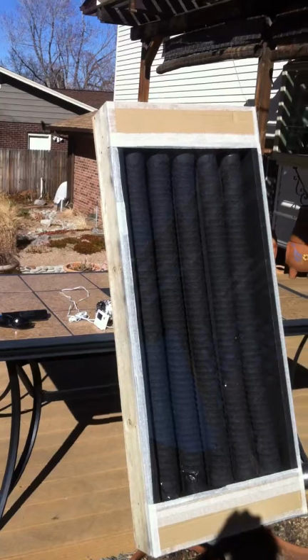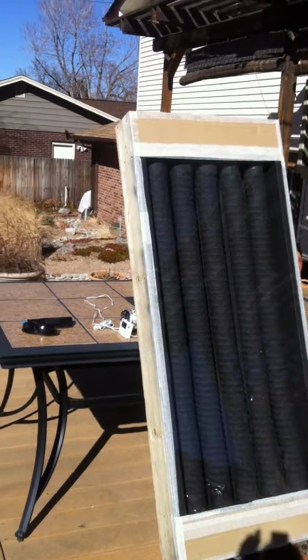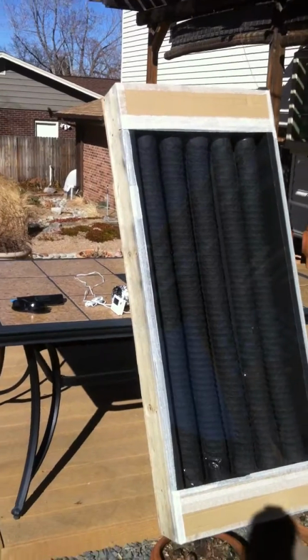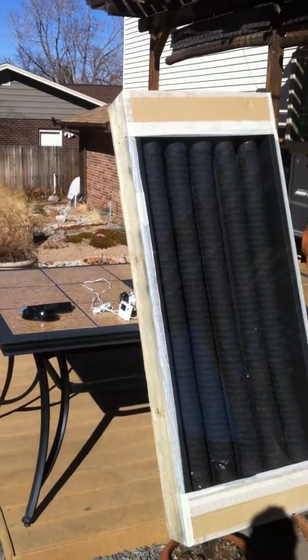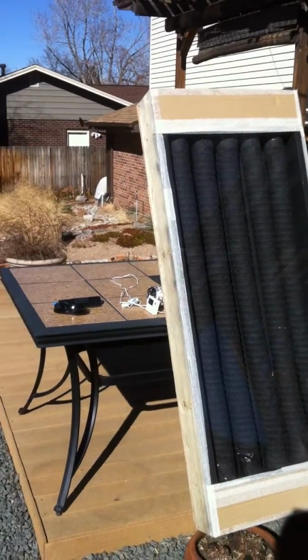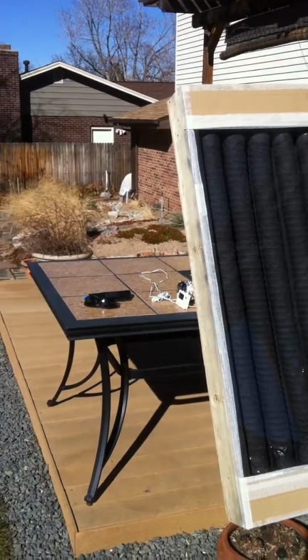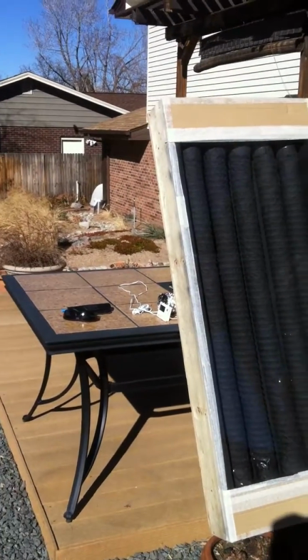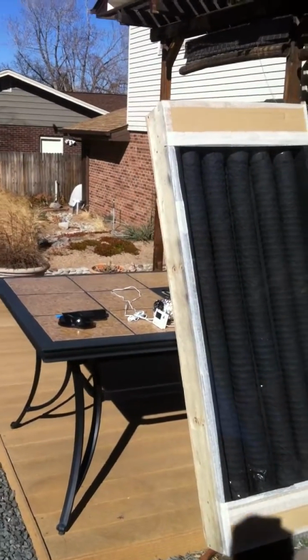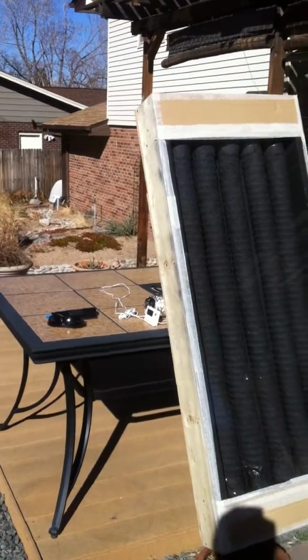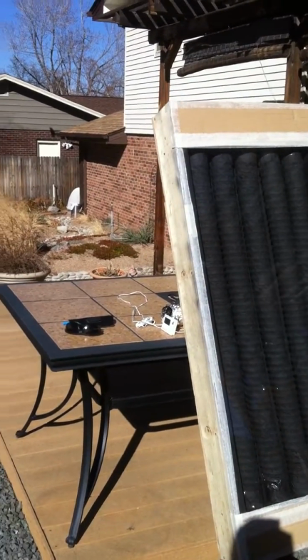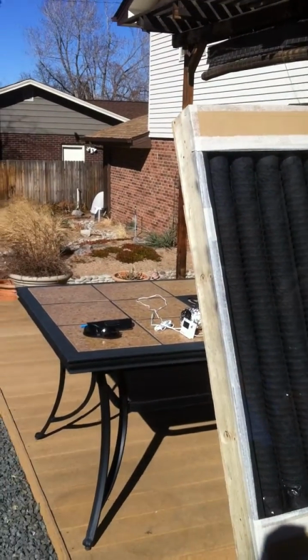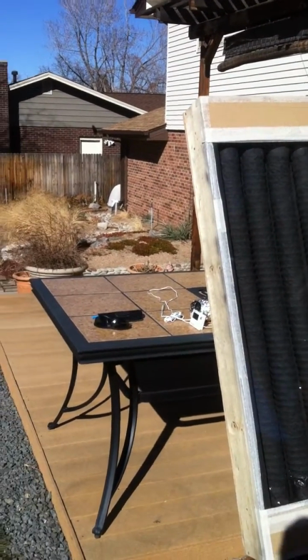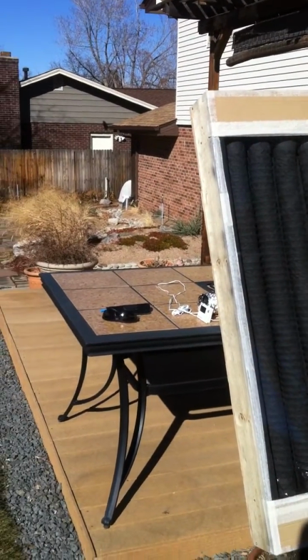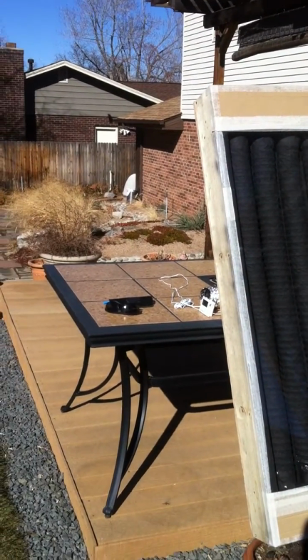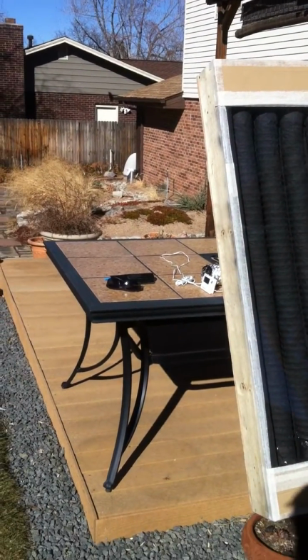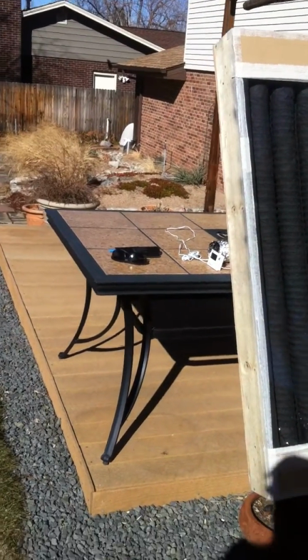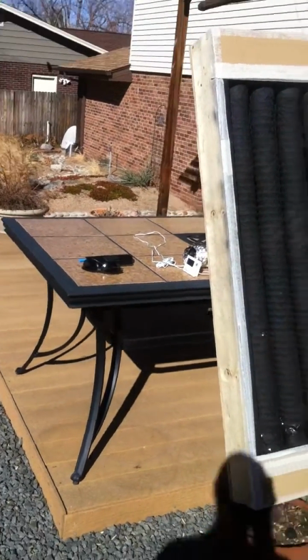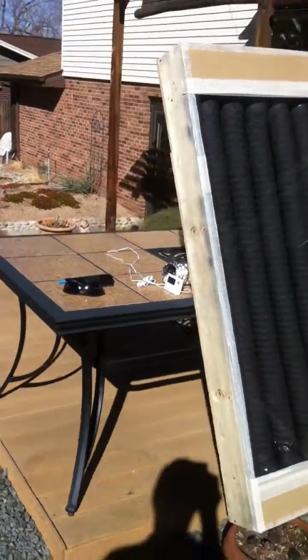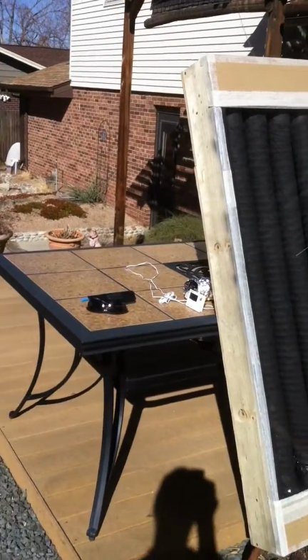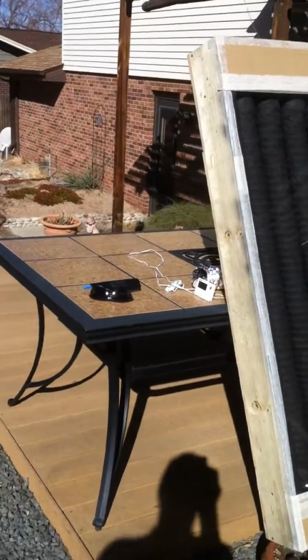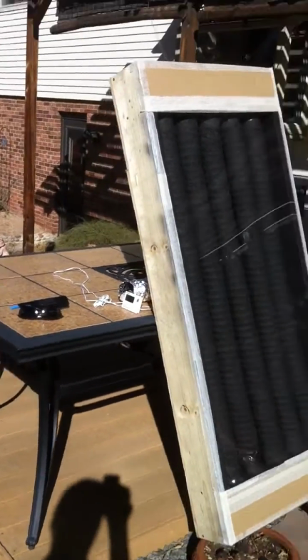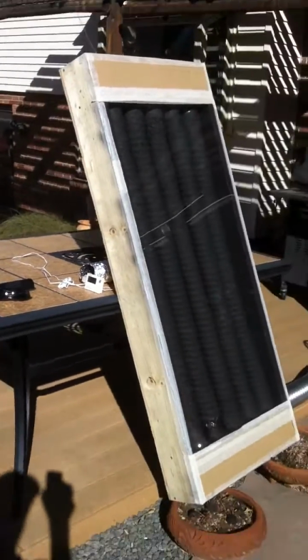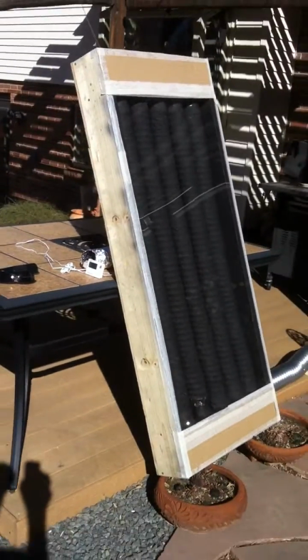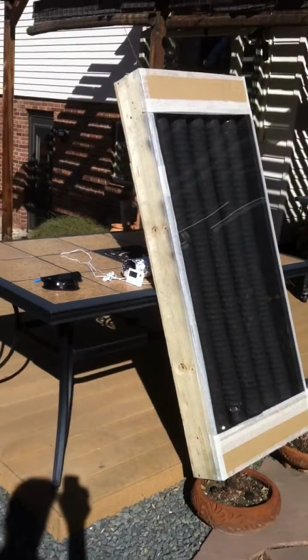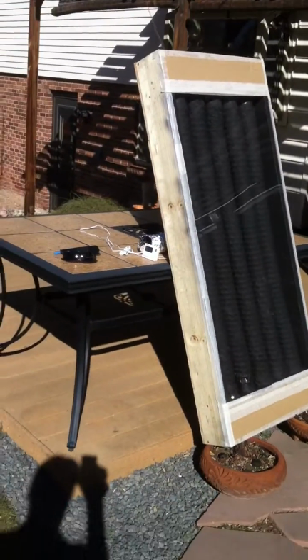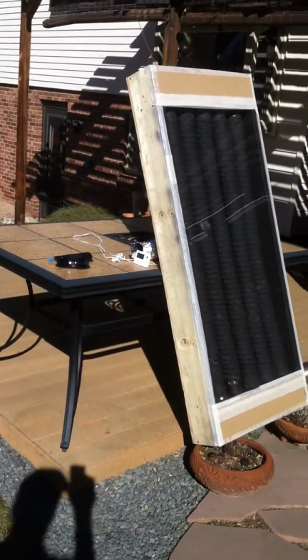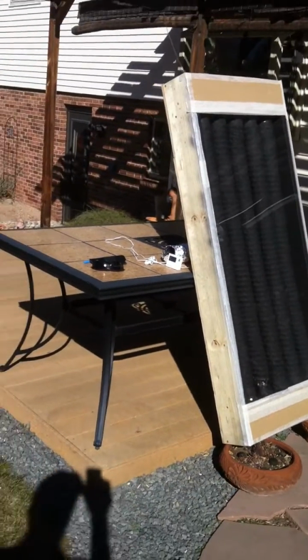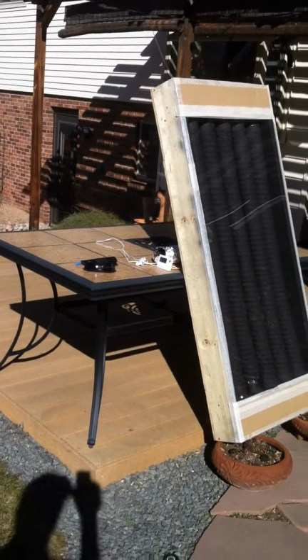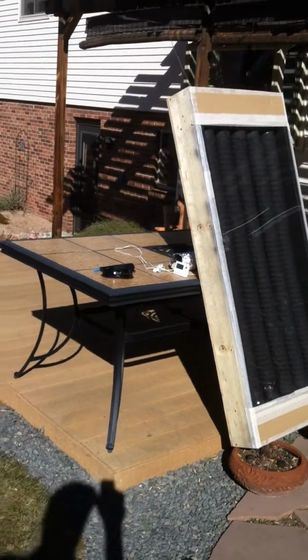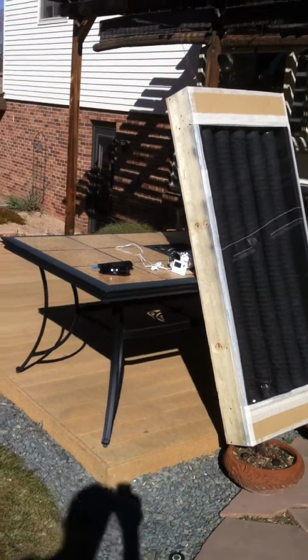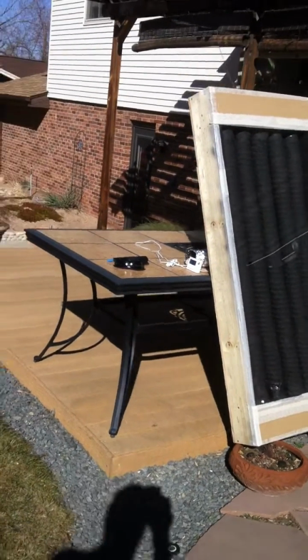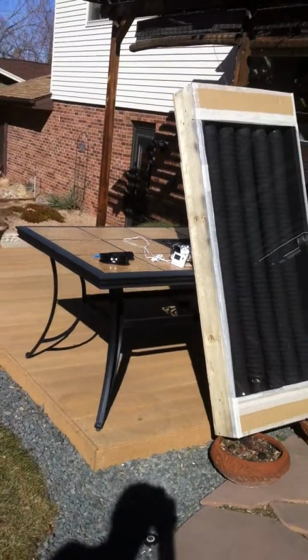It's about 2:16 in the afternoon on February 21st, President's Day. Dave here again — Do-it-yourself Solar Colorado.